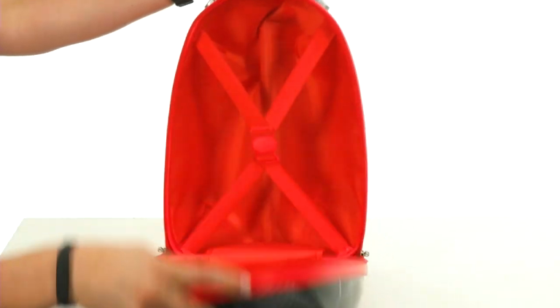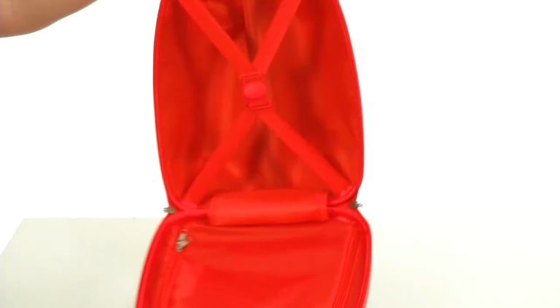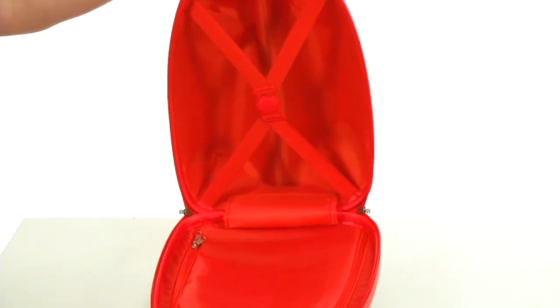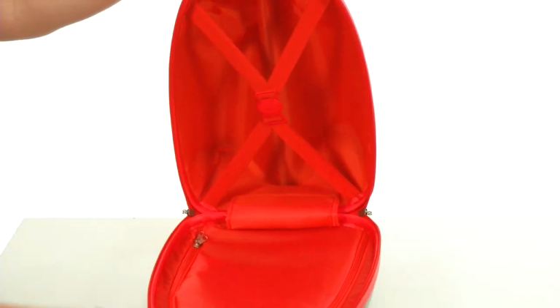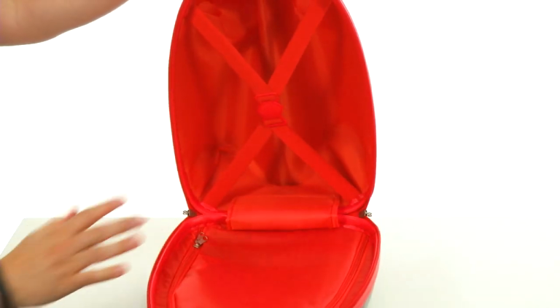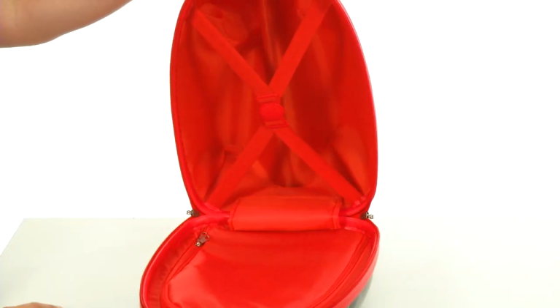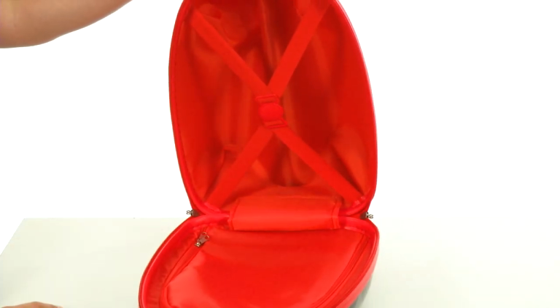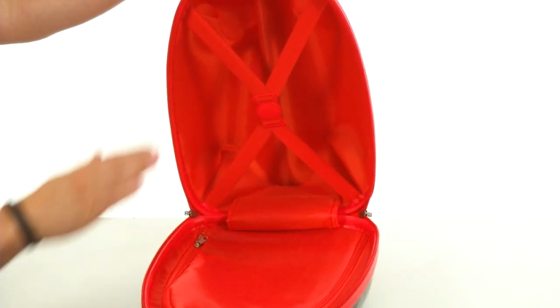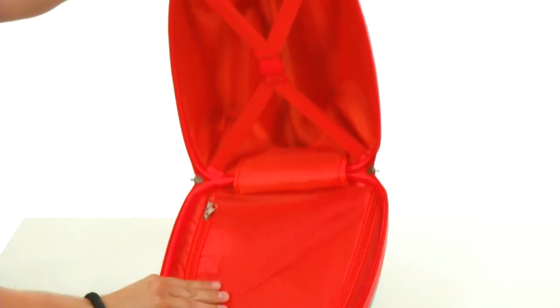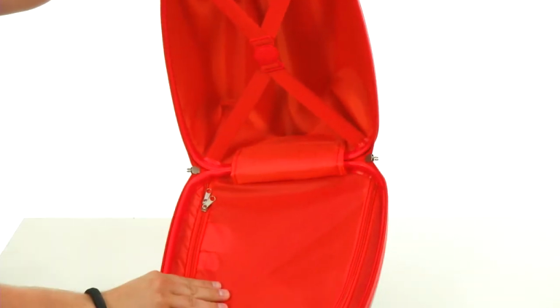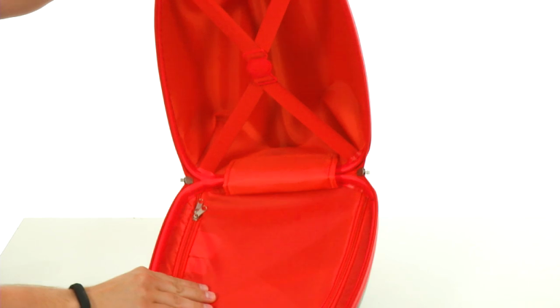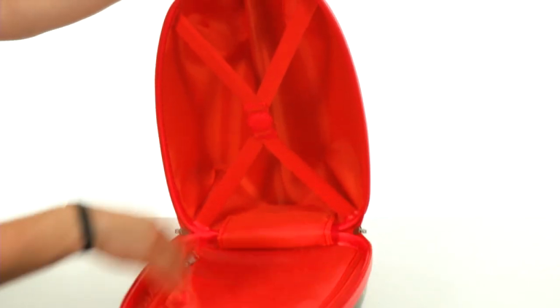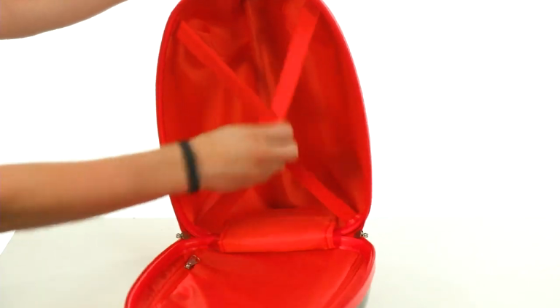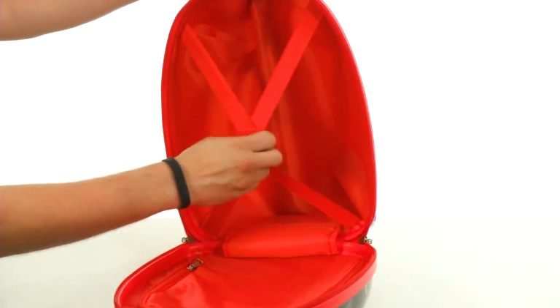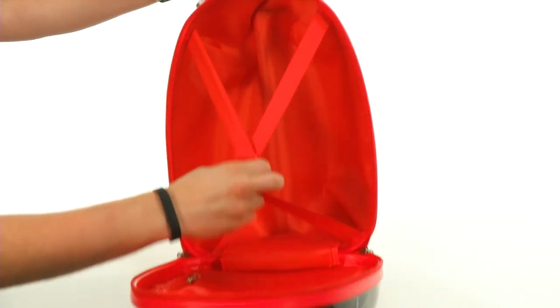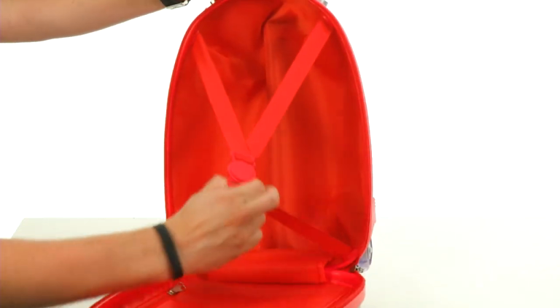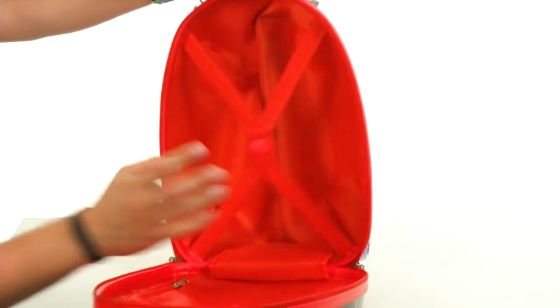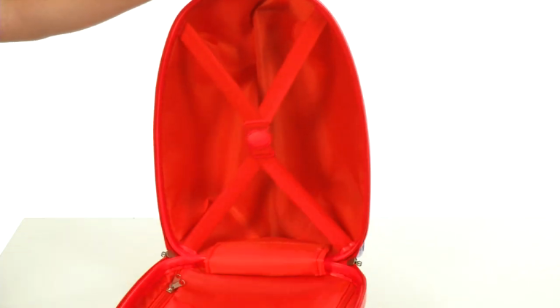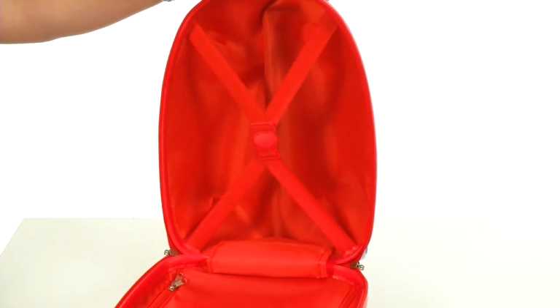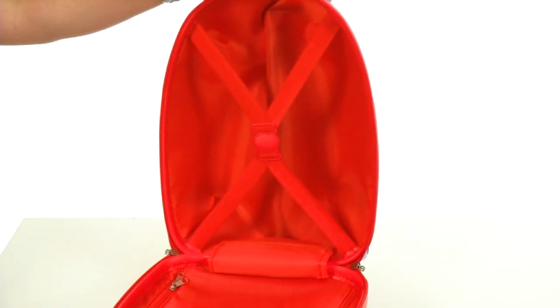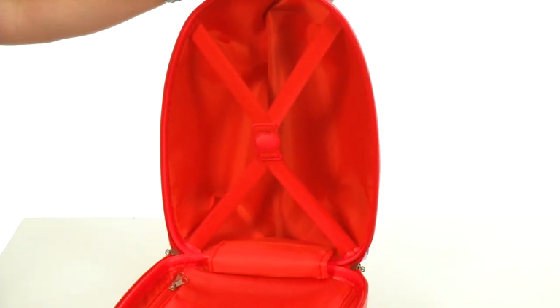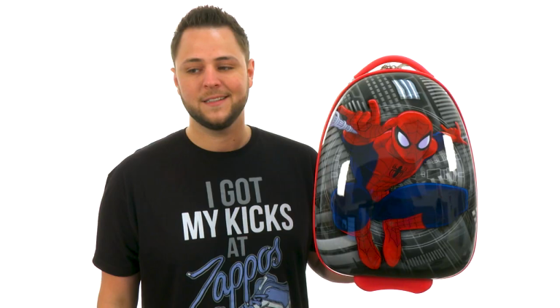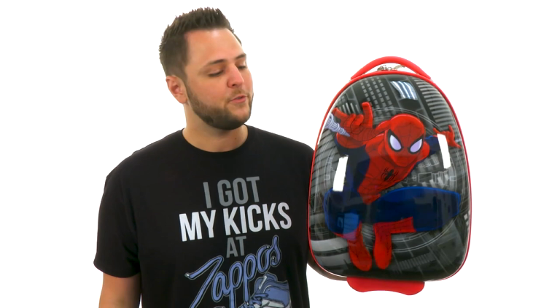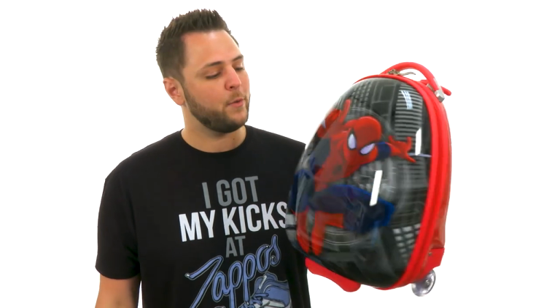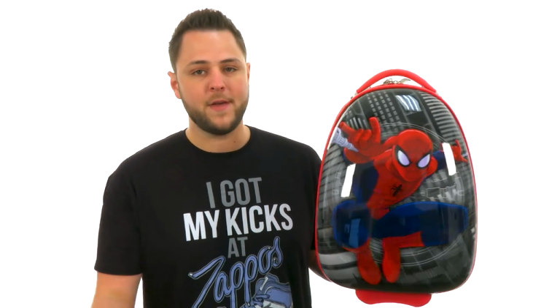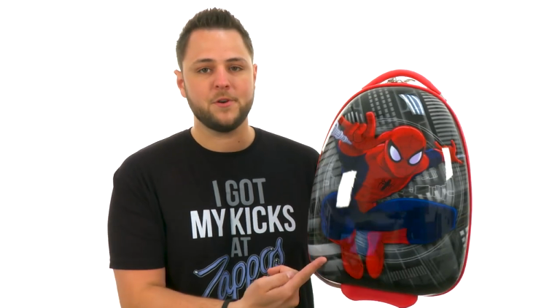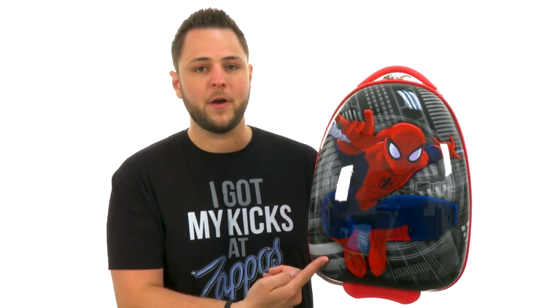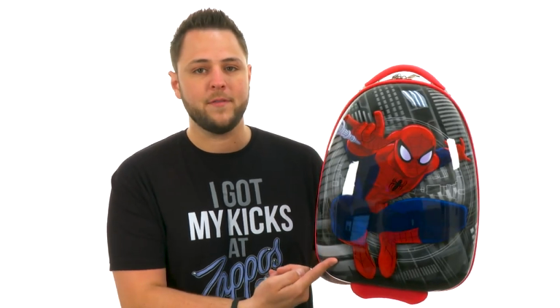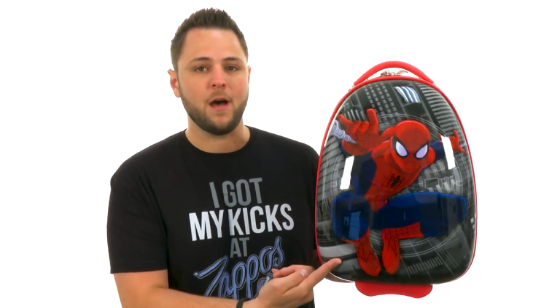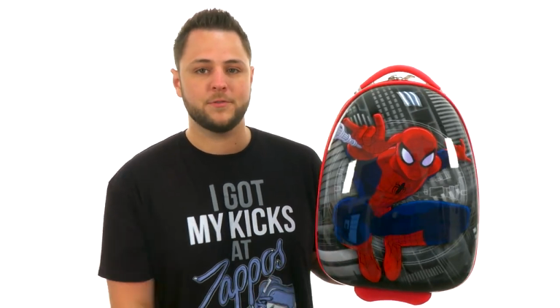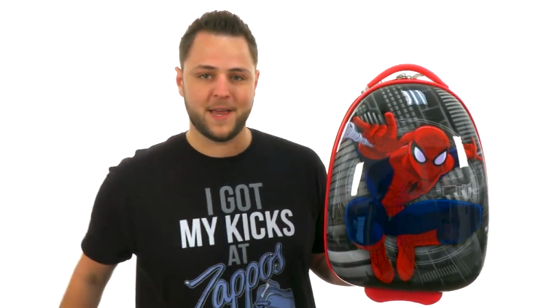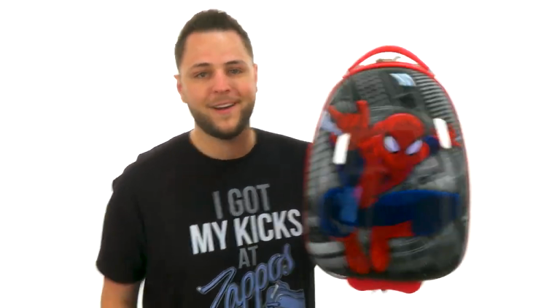There you go, there's the main compartment — plenty of space on the inside. There's a nice divider with straps on the other side that'll keep everything in place. Now you can travel with your favorite superhero wherever you go. It's from Hayes America.